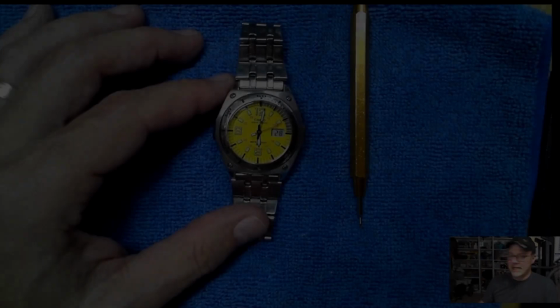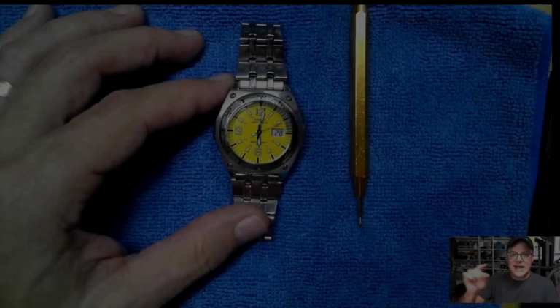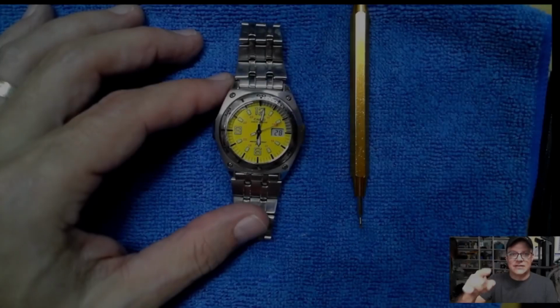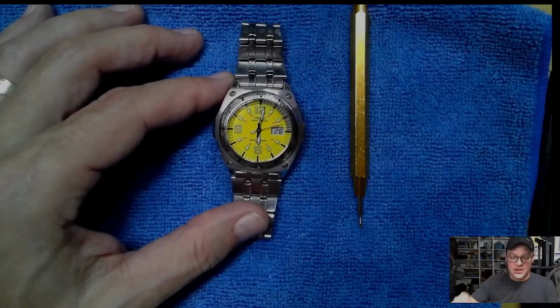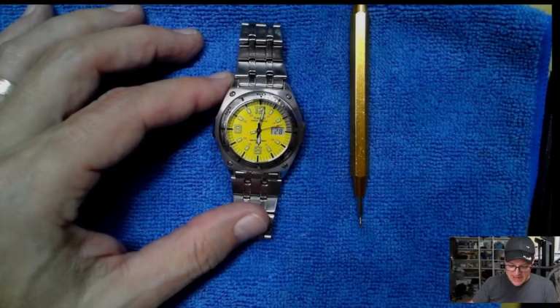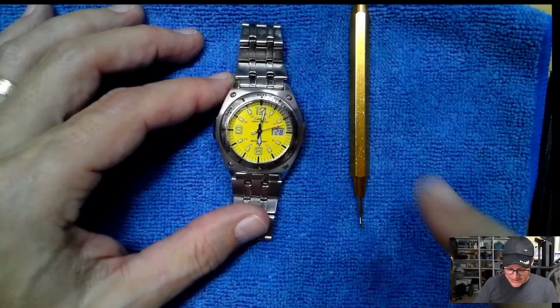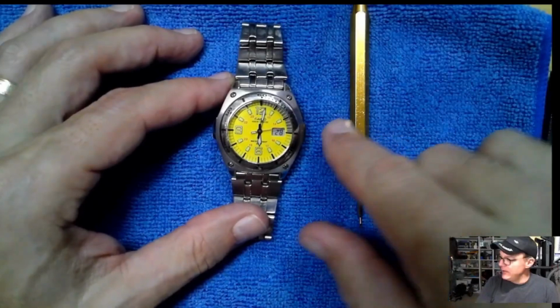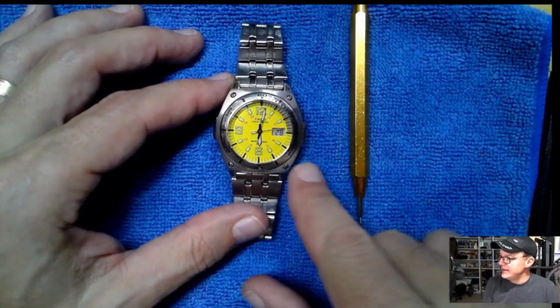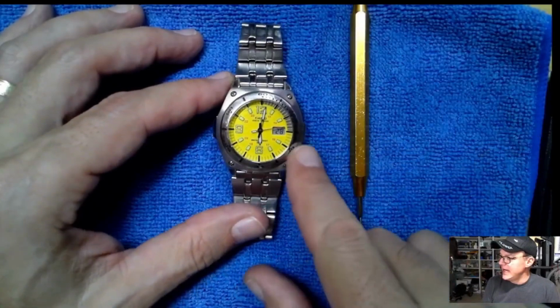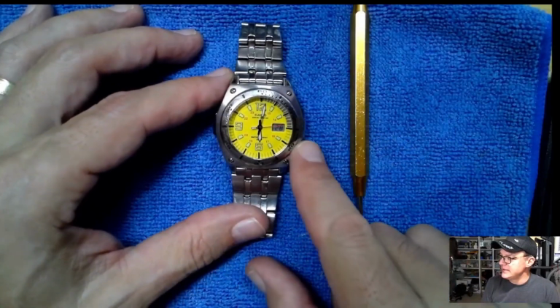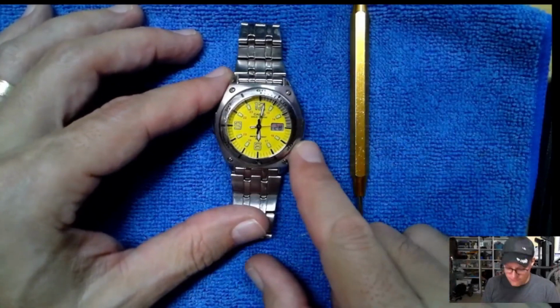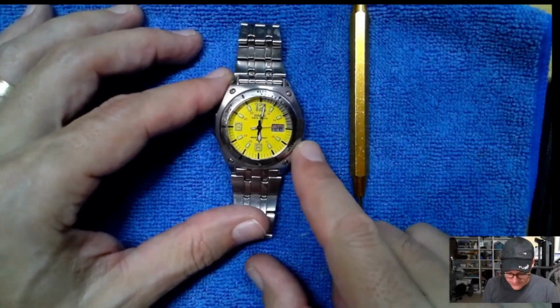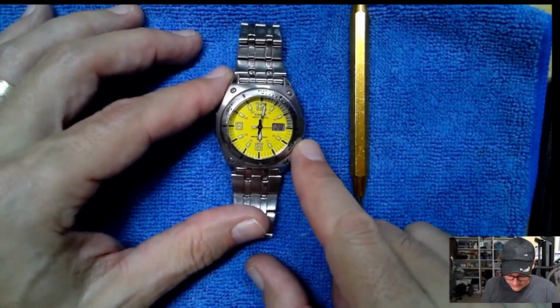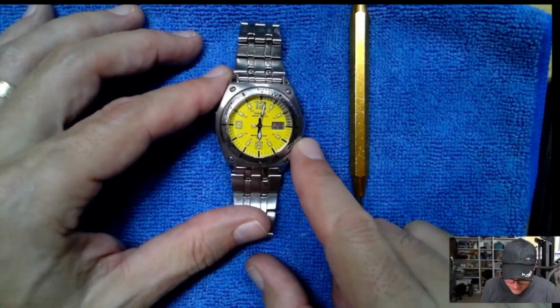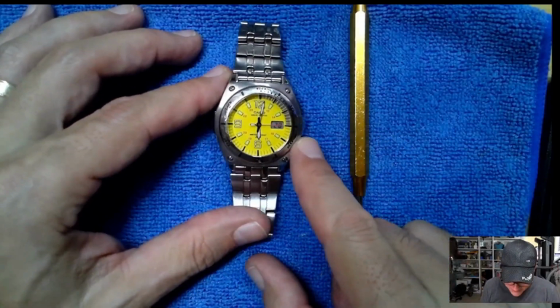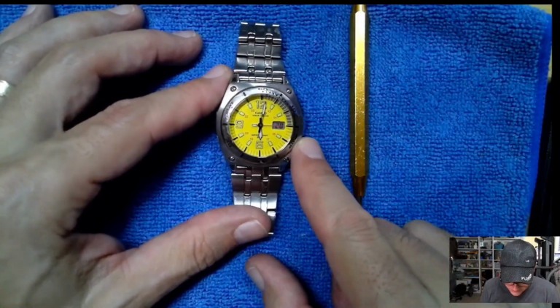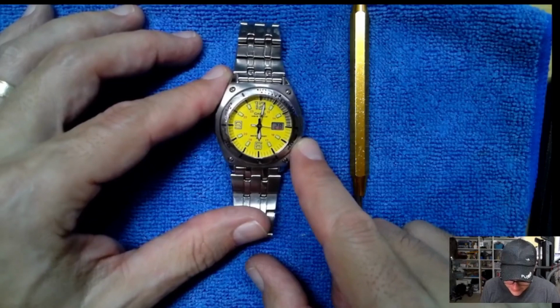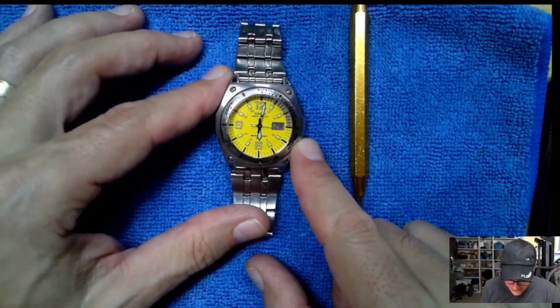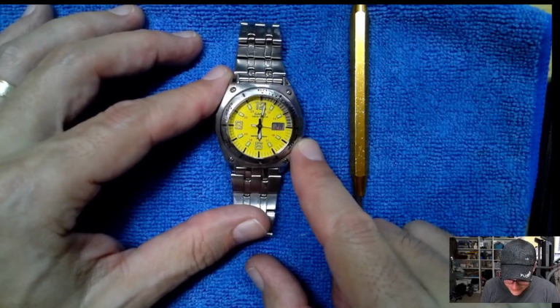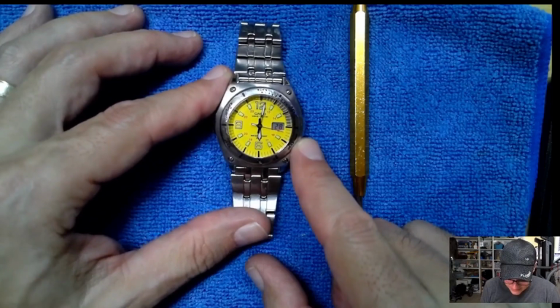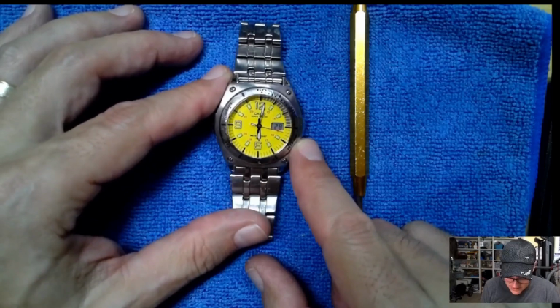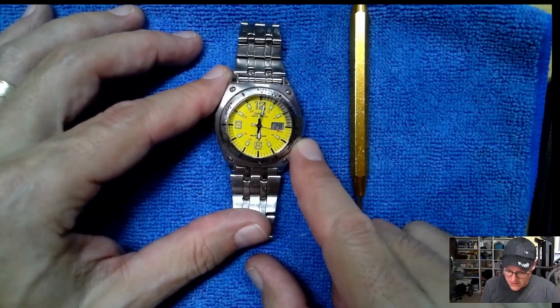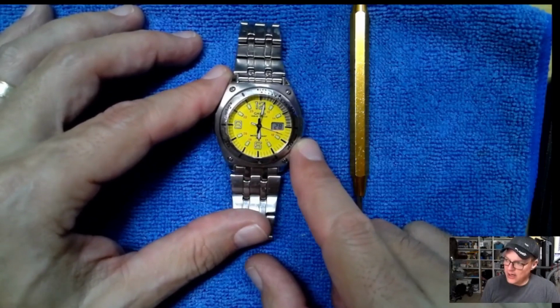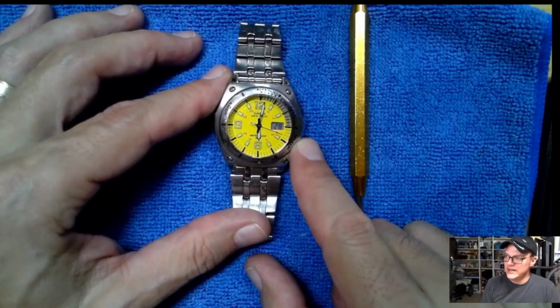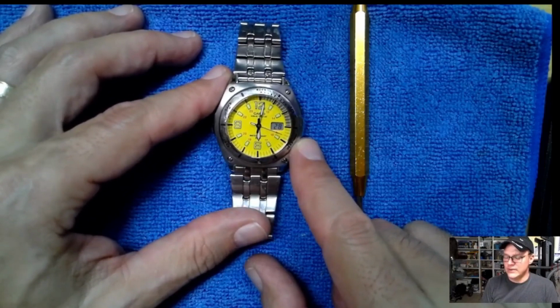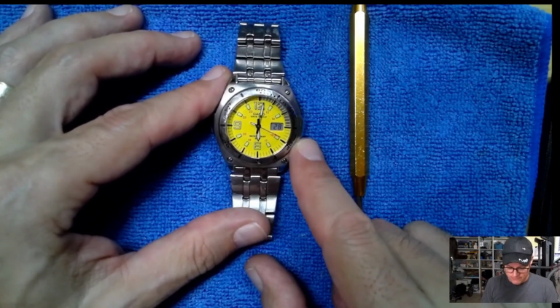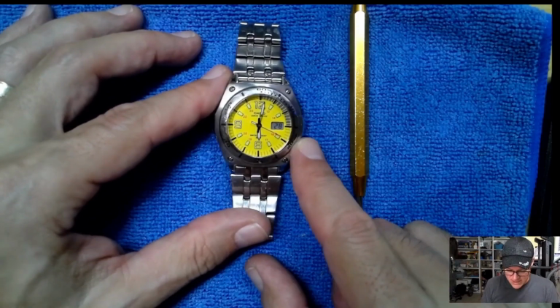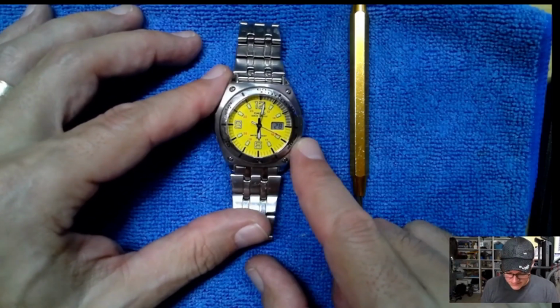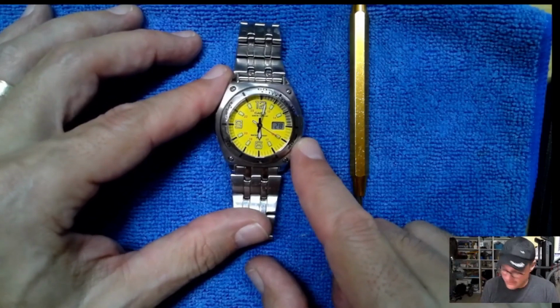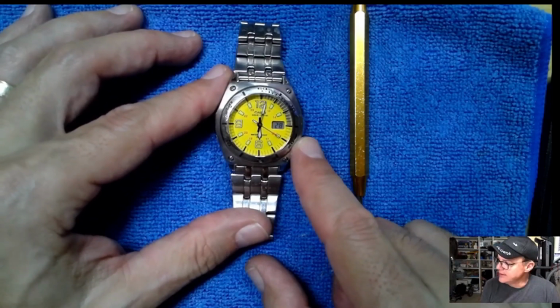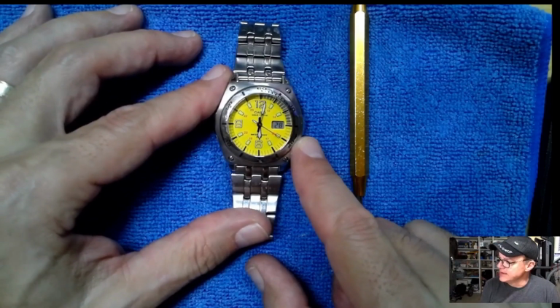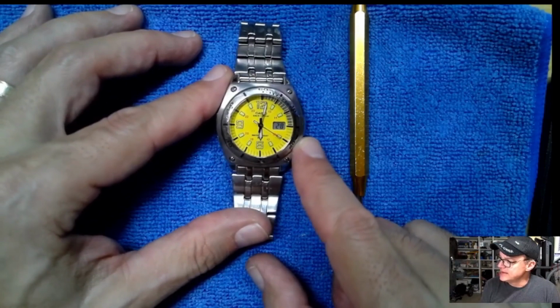Hey guys, welcome back. Today we got the Casio 4303 module on the table — yellow dial. We'll get to what the model number is in a second.